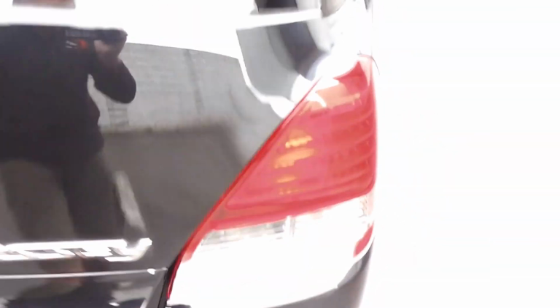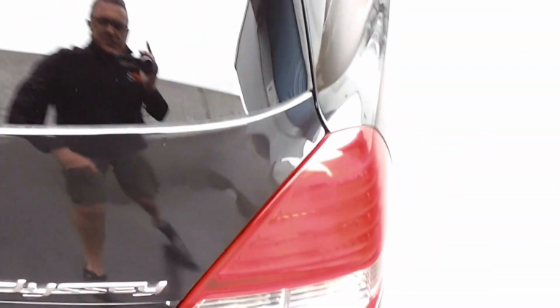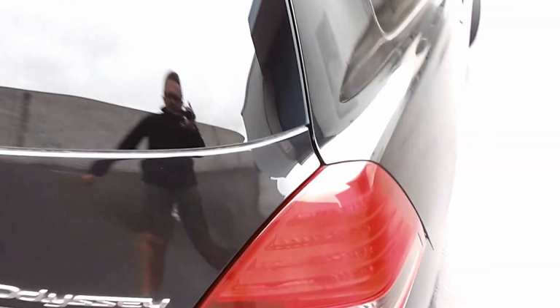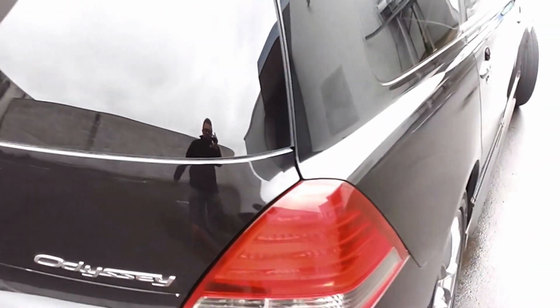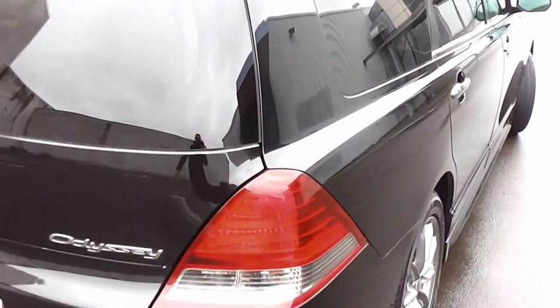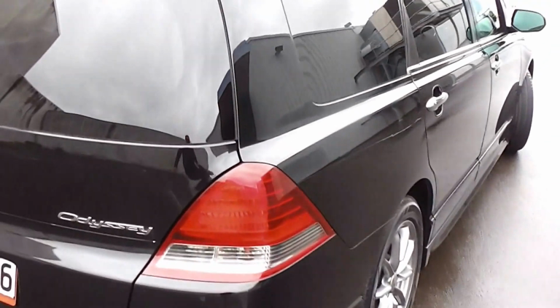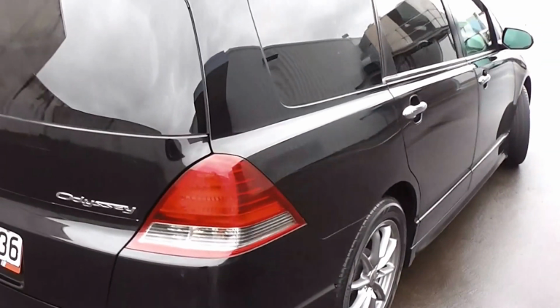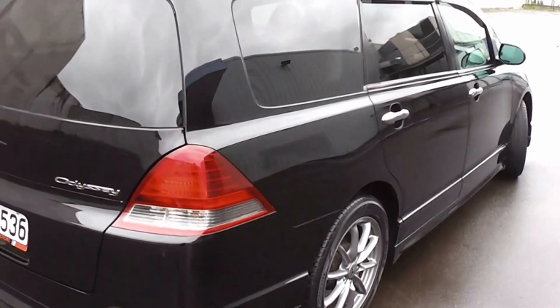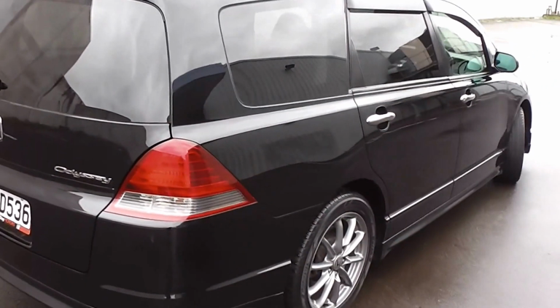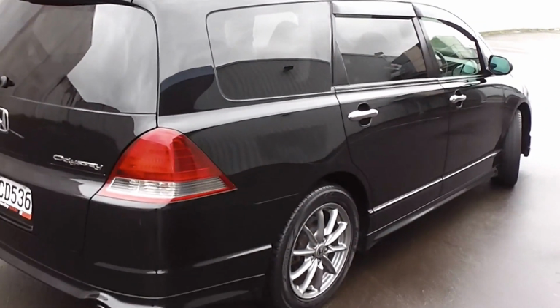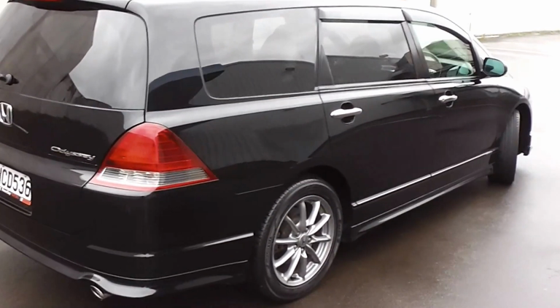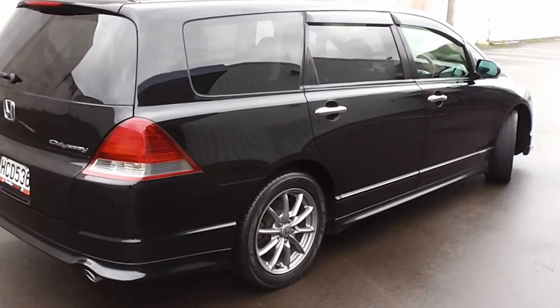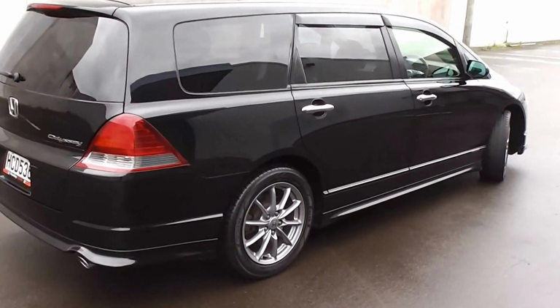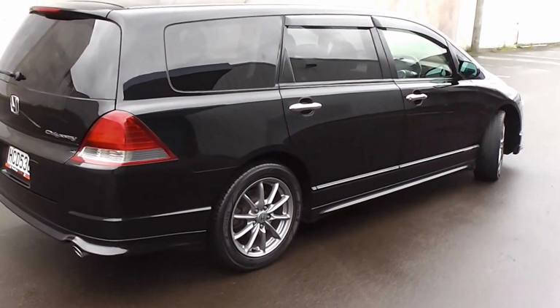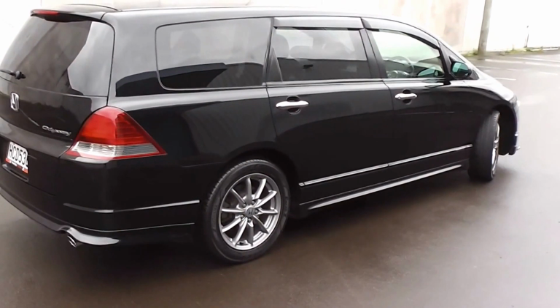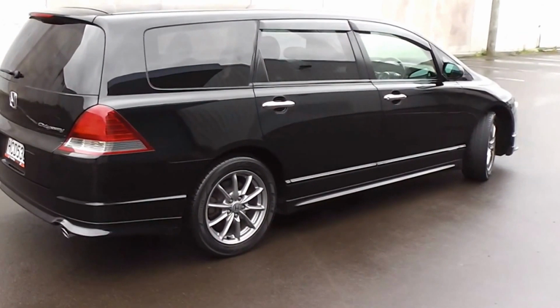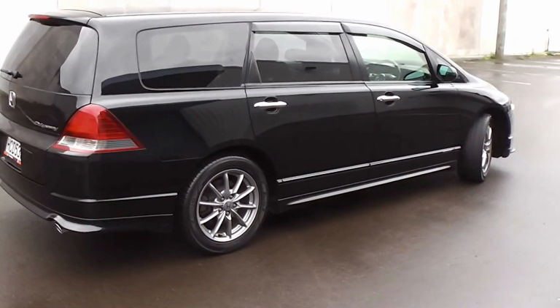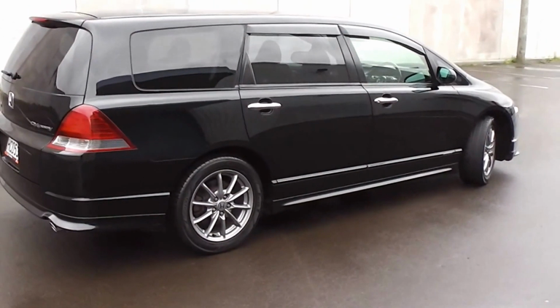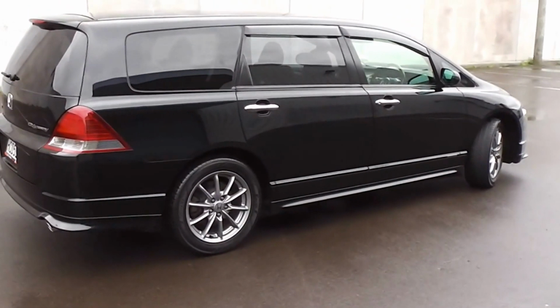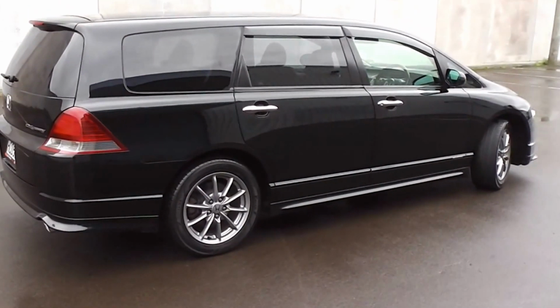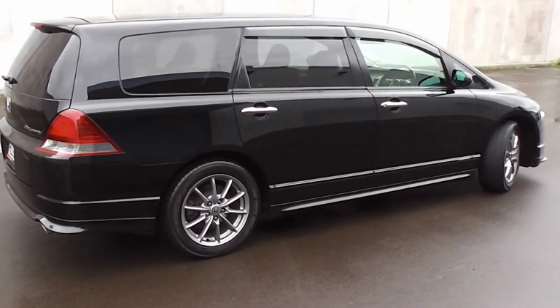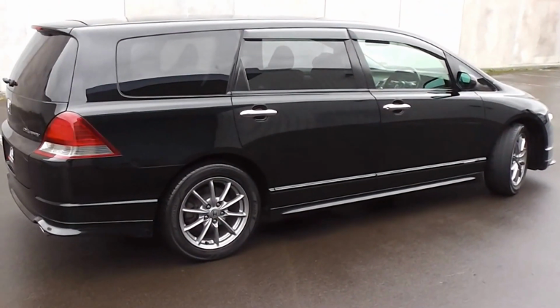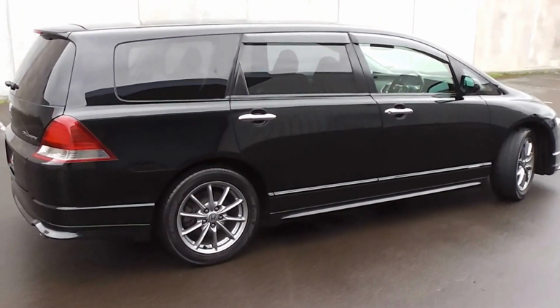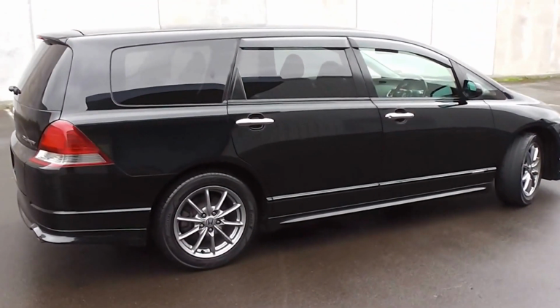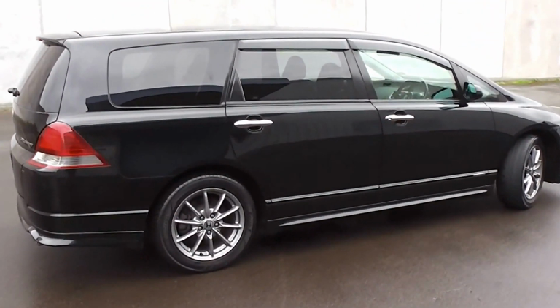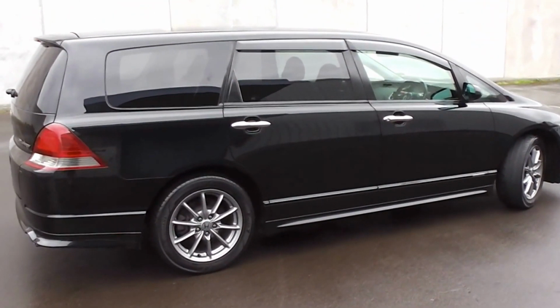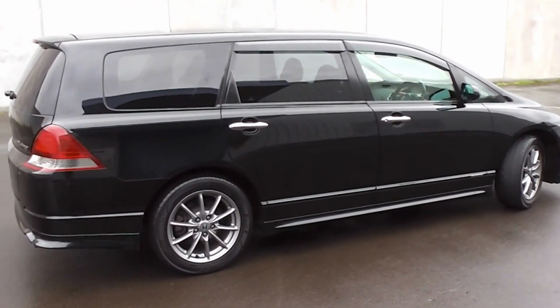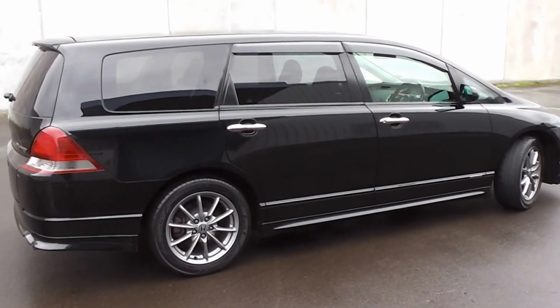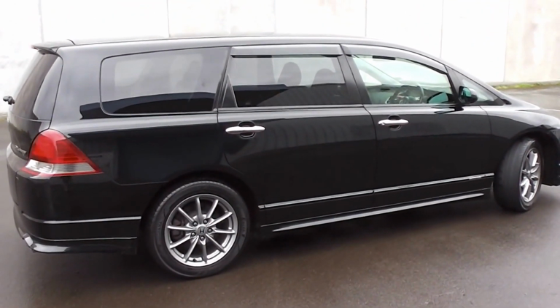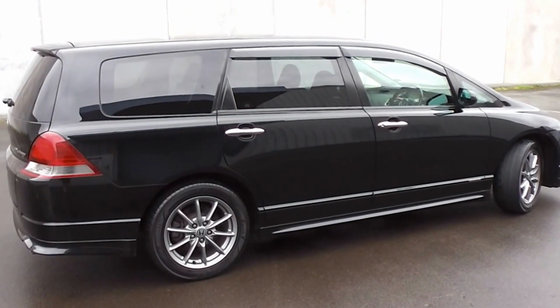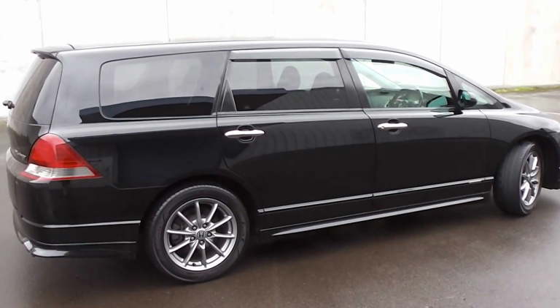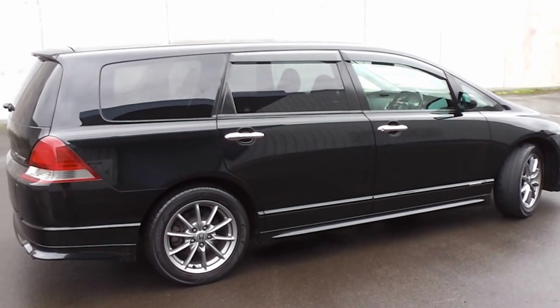So there it is — the 2004 Honda Odyssey Absolute, 107,000 k's in black. Fantastic value for money for a seven-seat people mover.